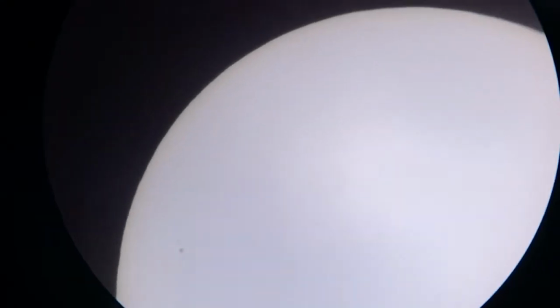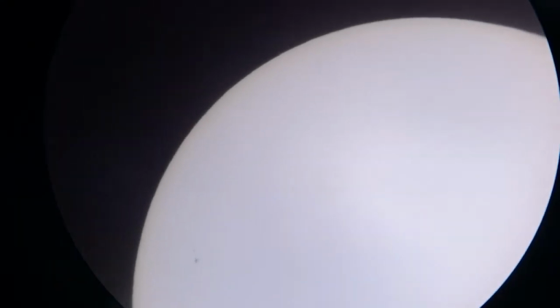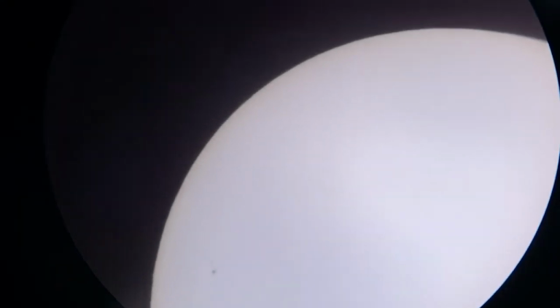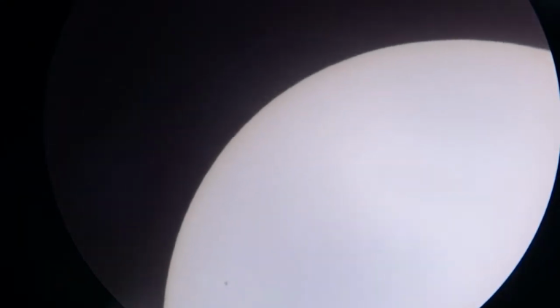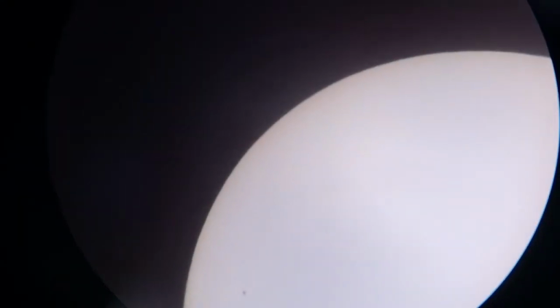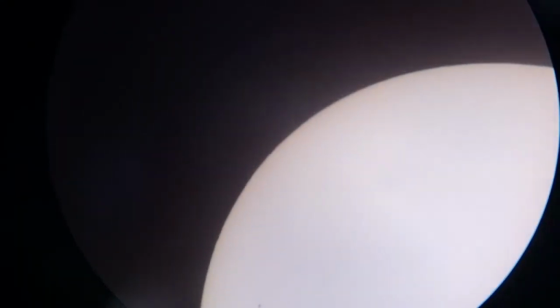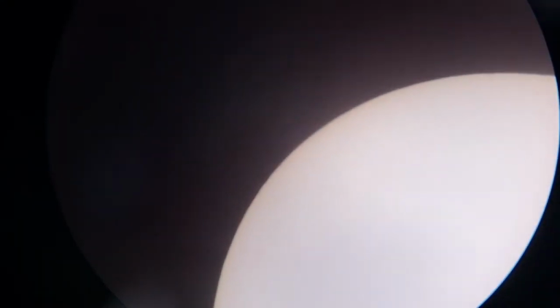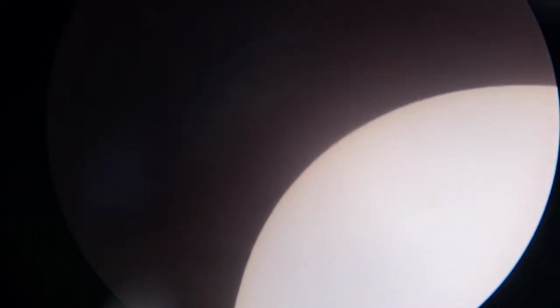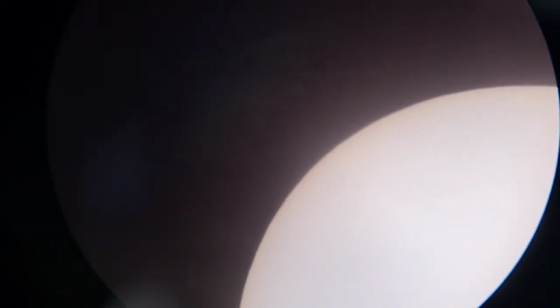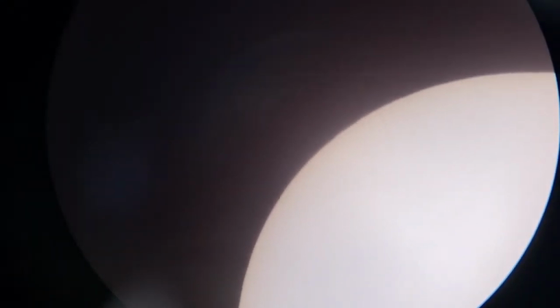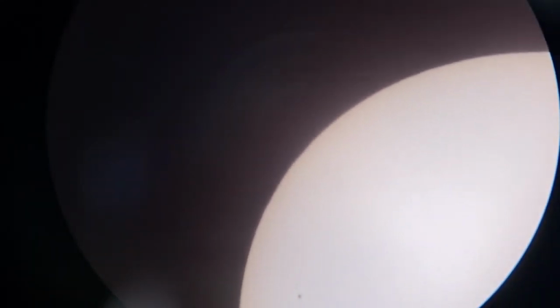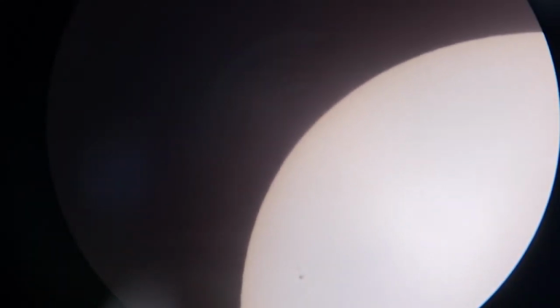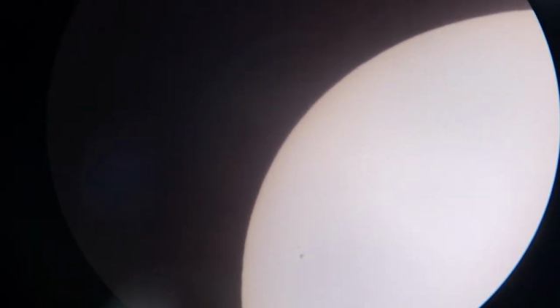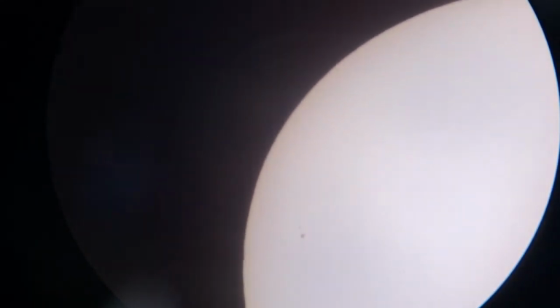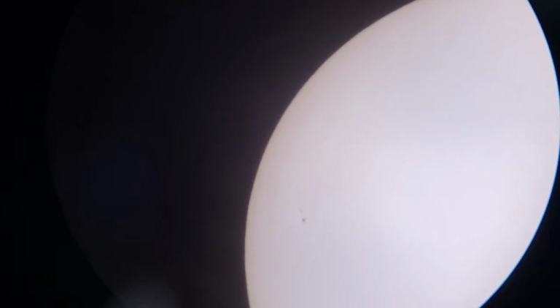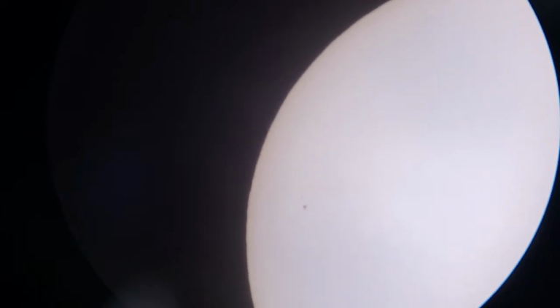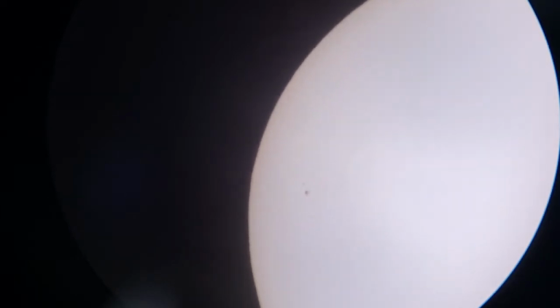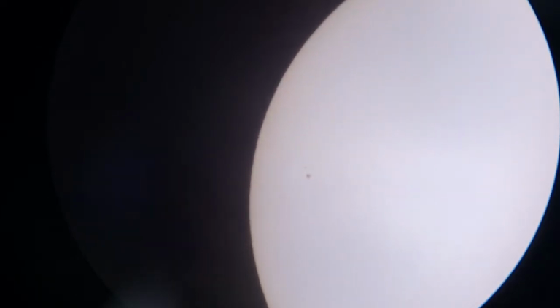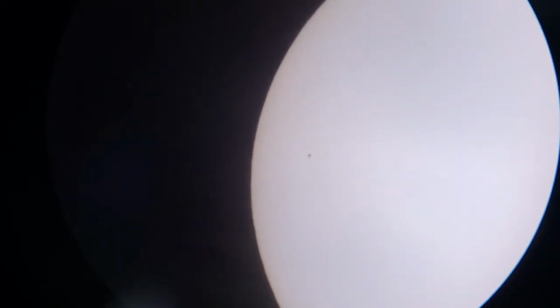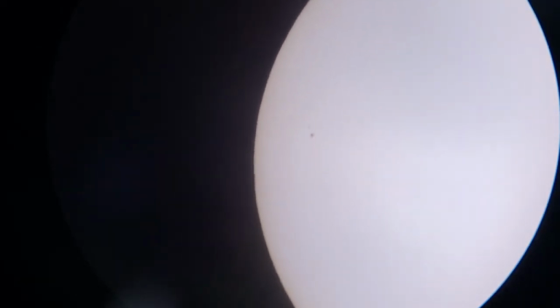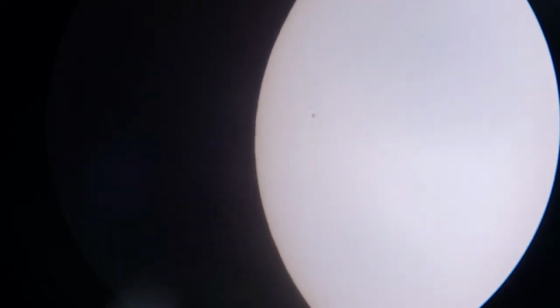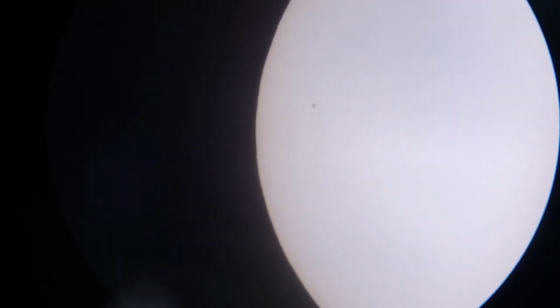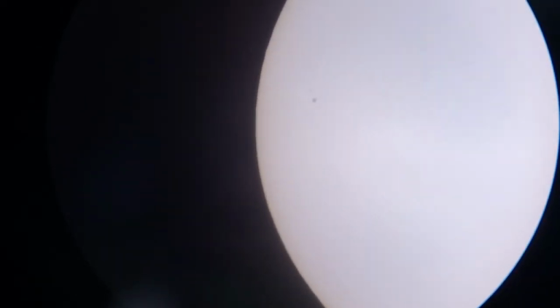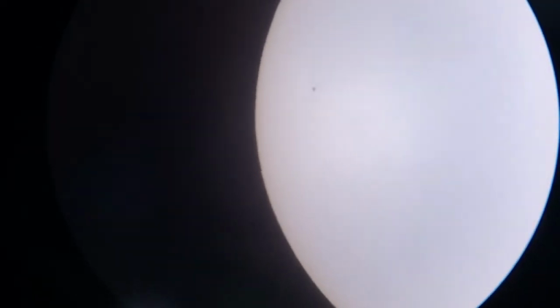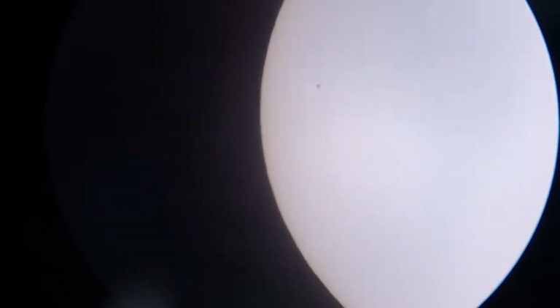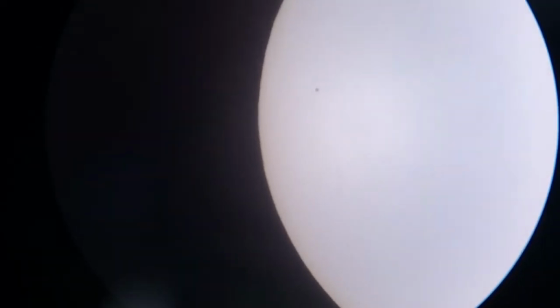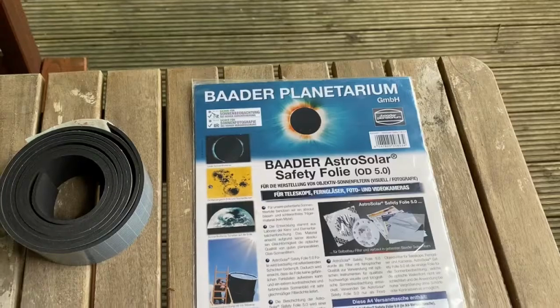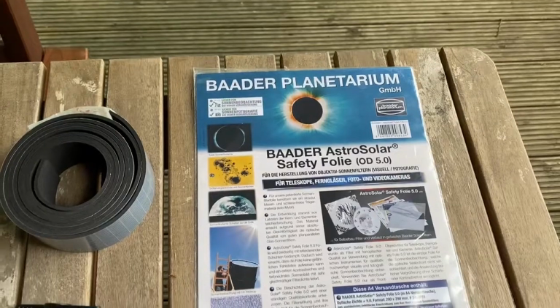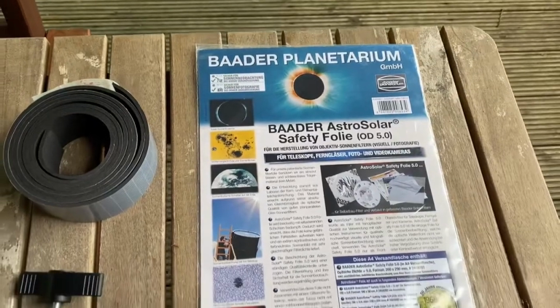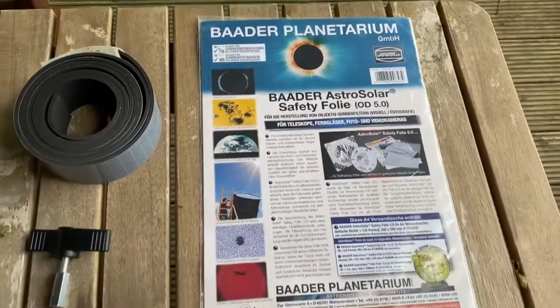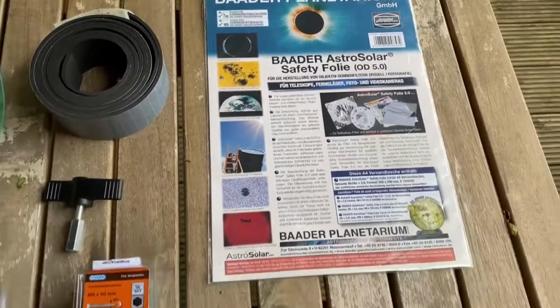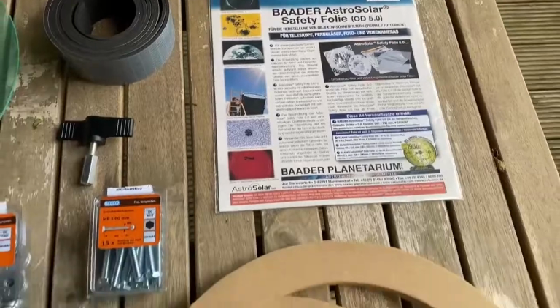My newest achievement: a sun filter, which actually shows the sun dots. Quite nice, but it wasn't quite as easy as I thought it would be.